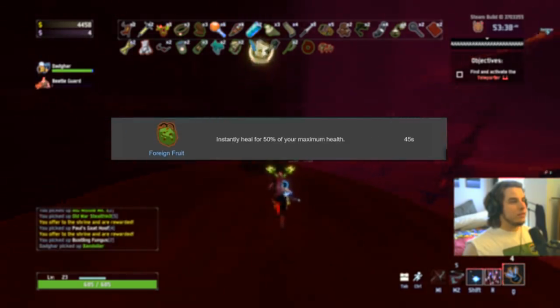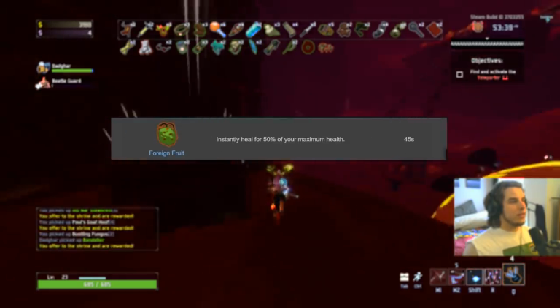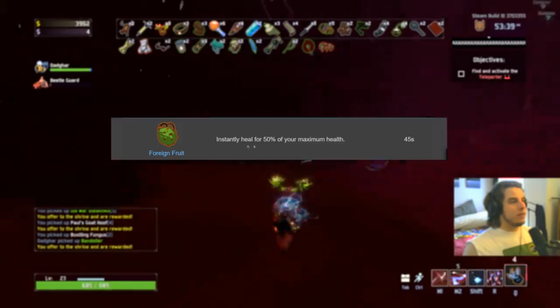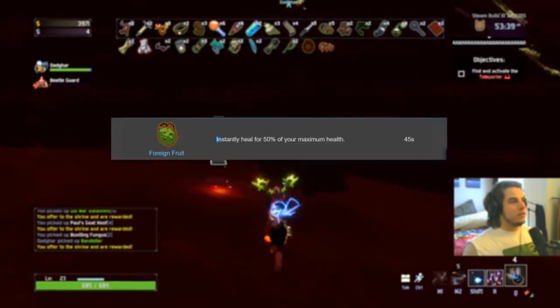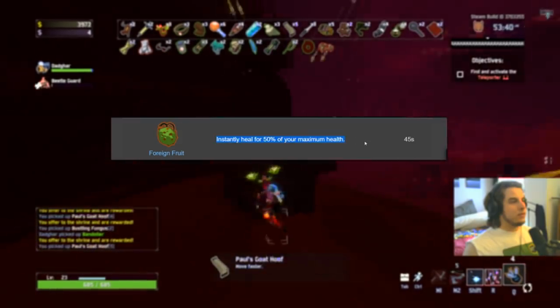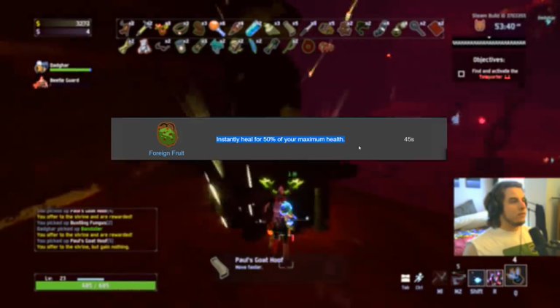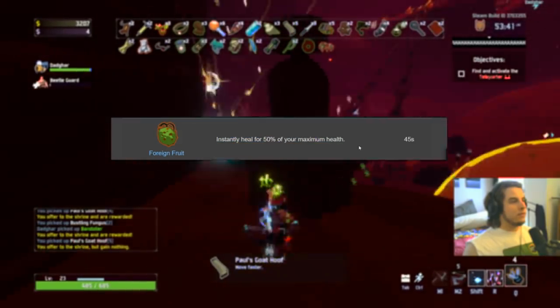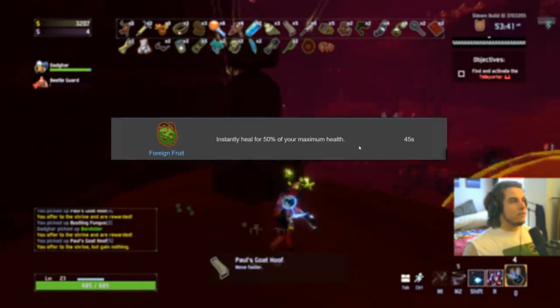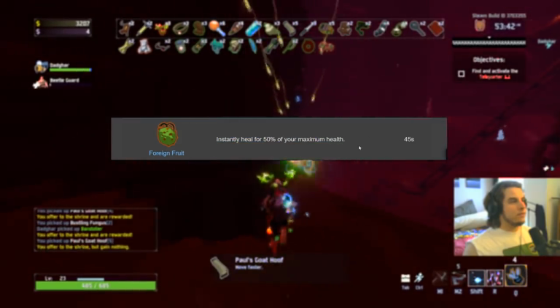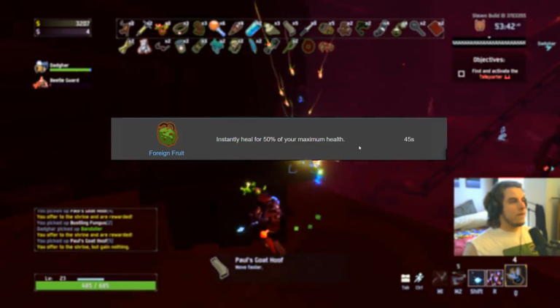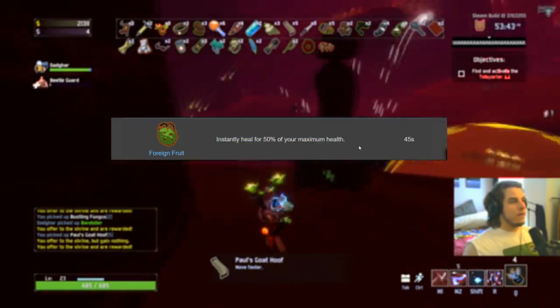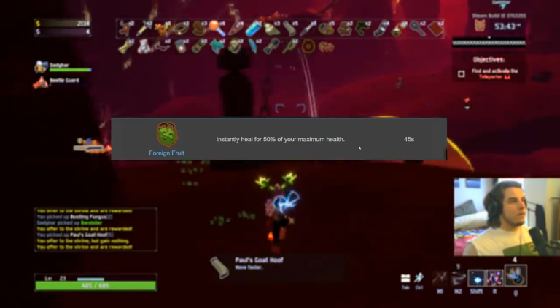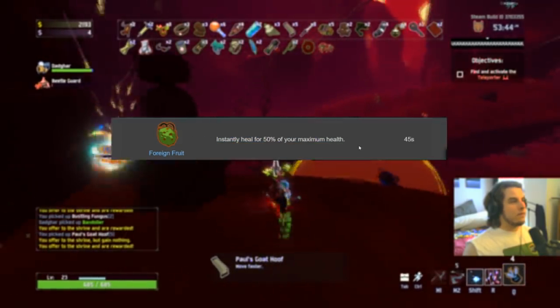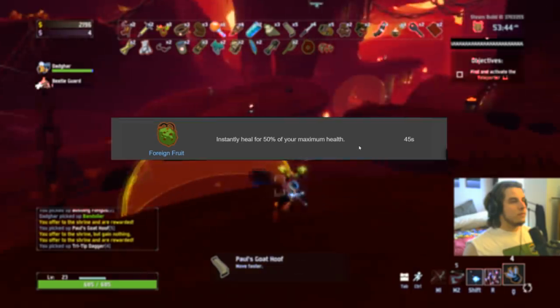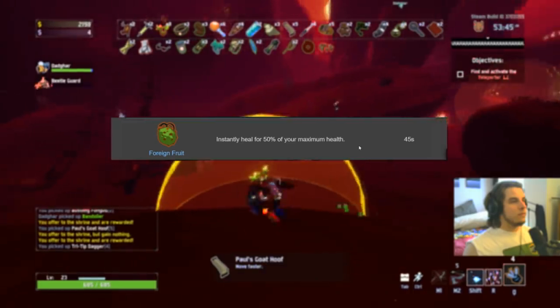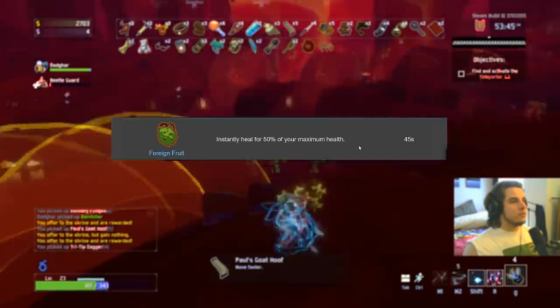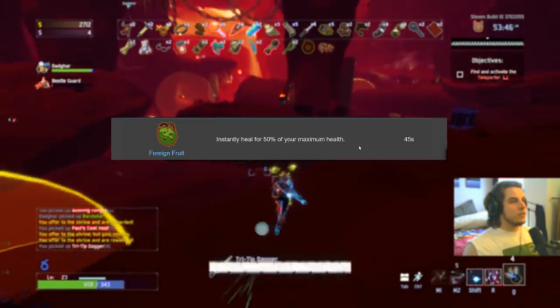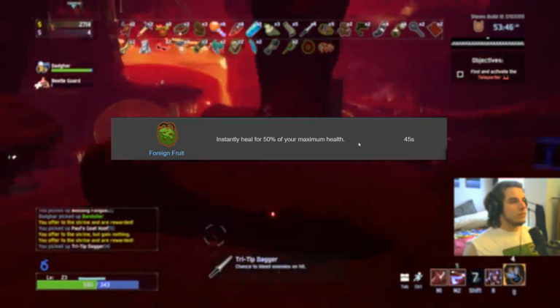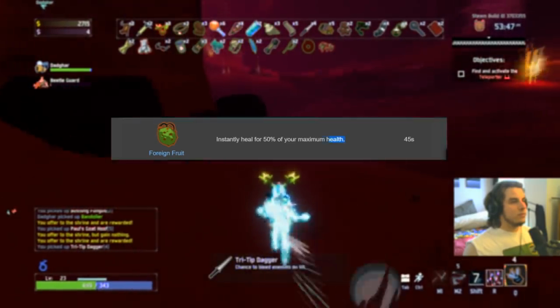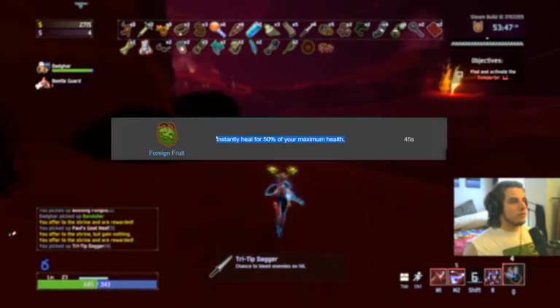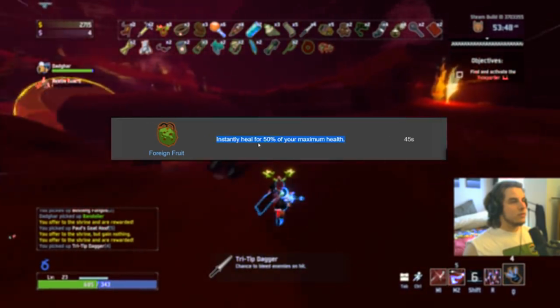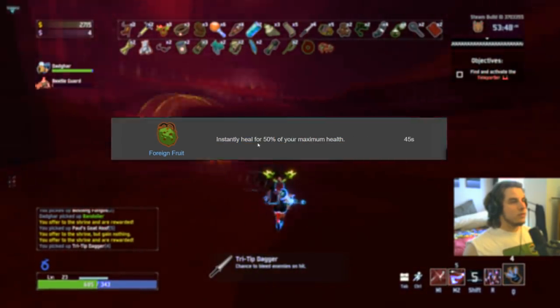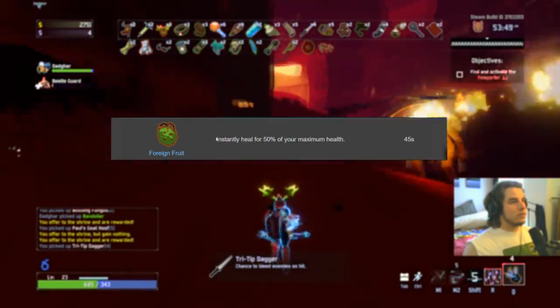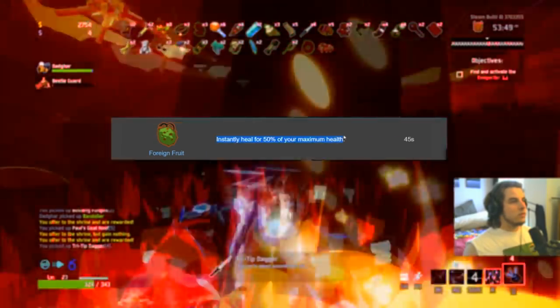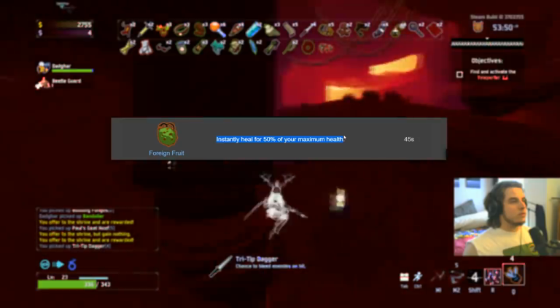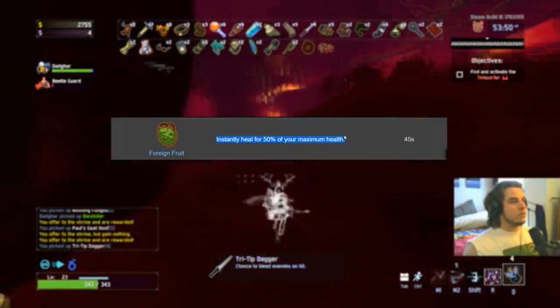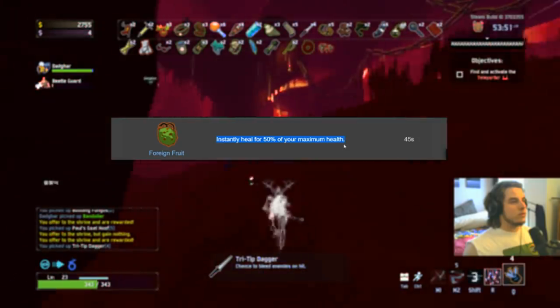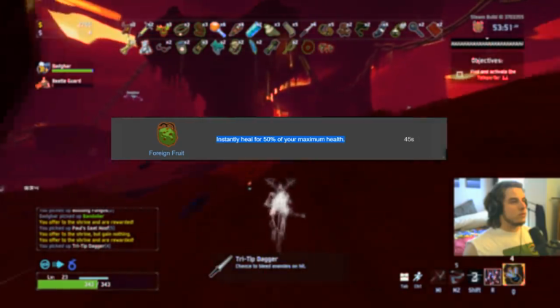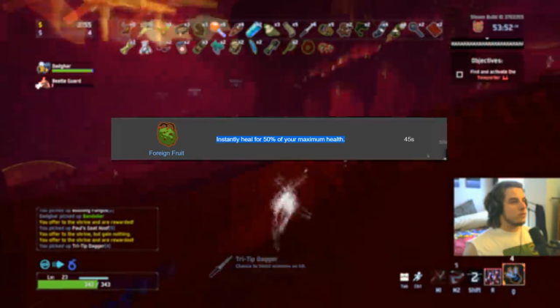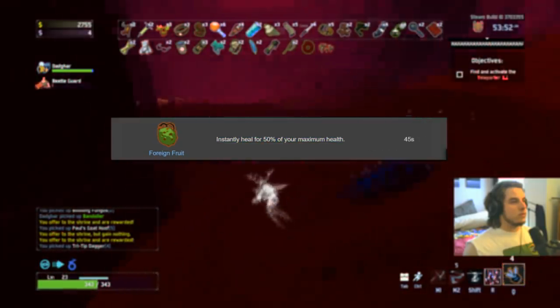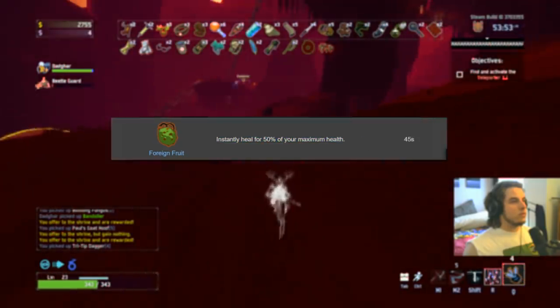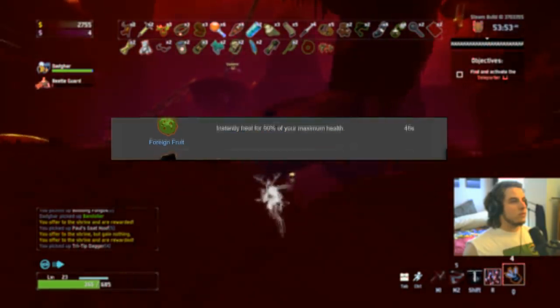Foreign Fruit gets a C on everybody. Instantly heal for 50% of your maximum health — pretty good, never going to be in a bad spot. However, I prefer CC and damage for my equipment, not healing. It's good in a sticky situation, but don't pick it up if you have Transcendence — it won't do anything for you. C on everybody.